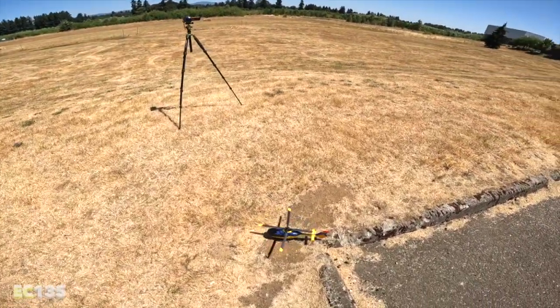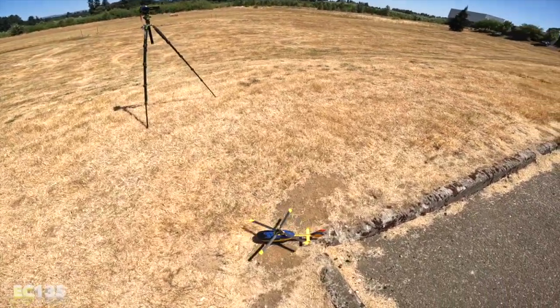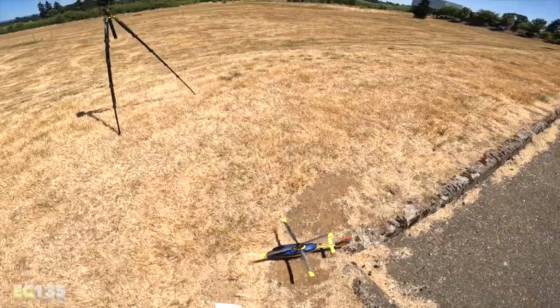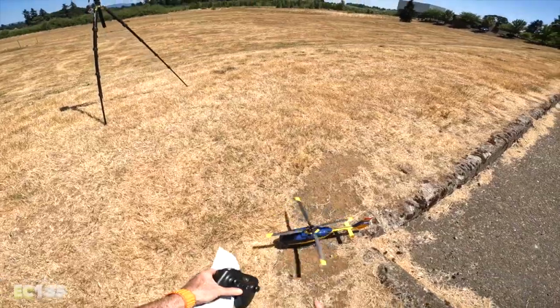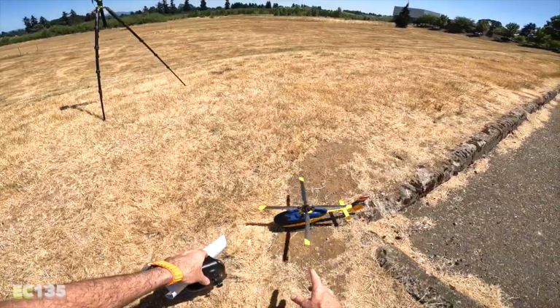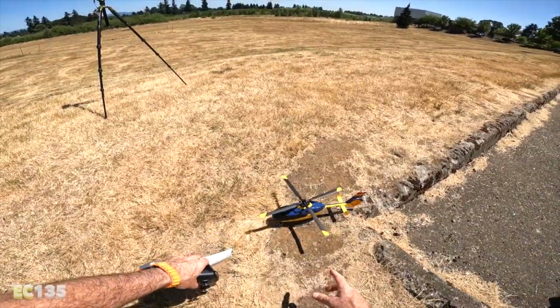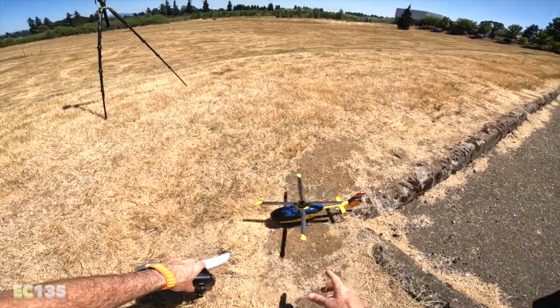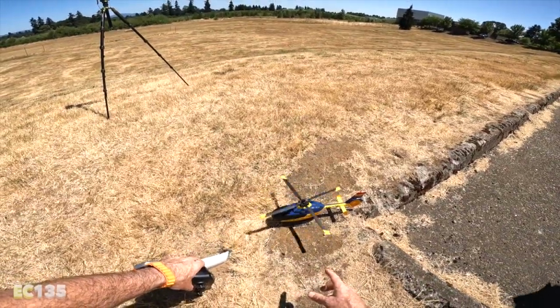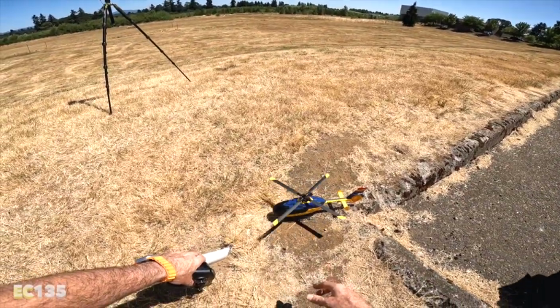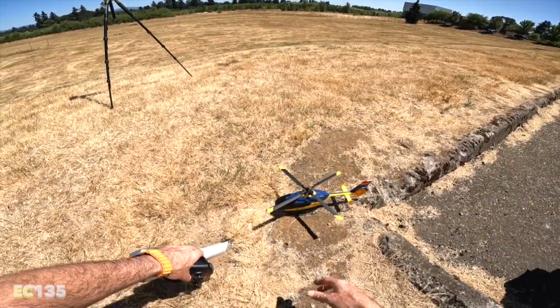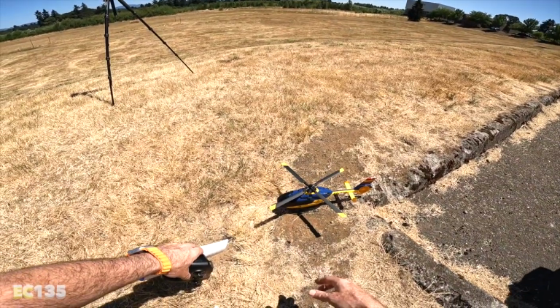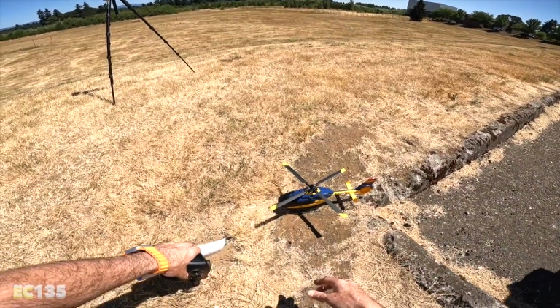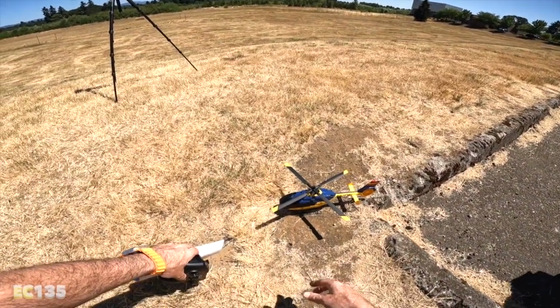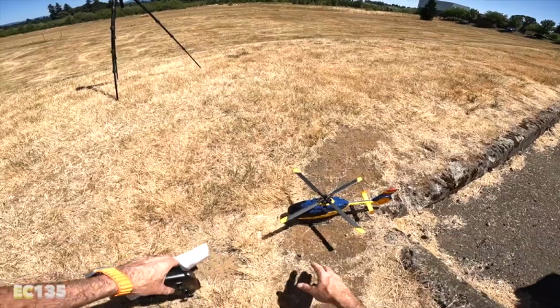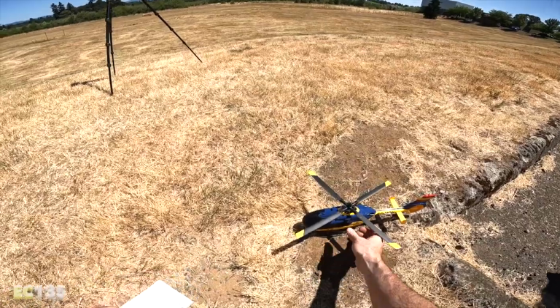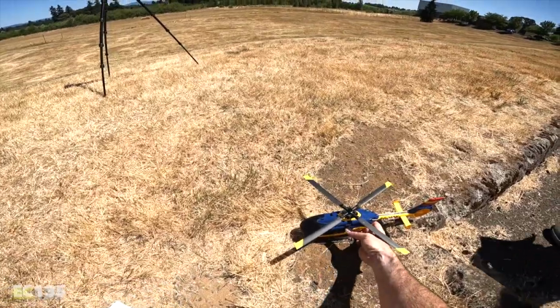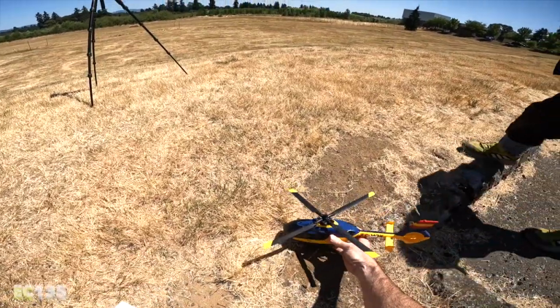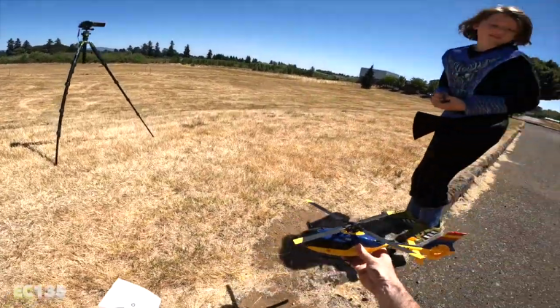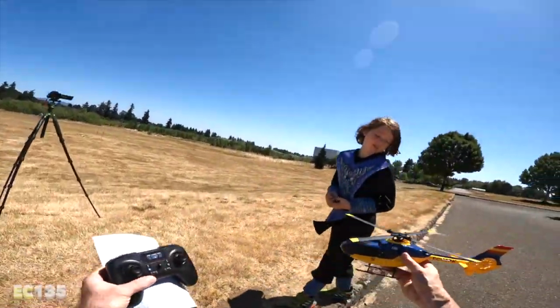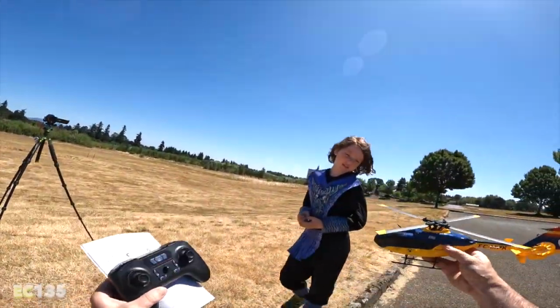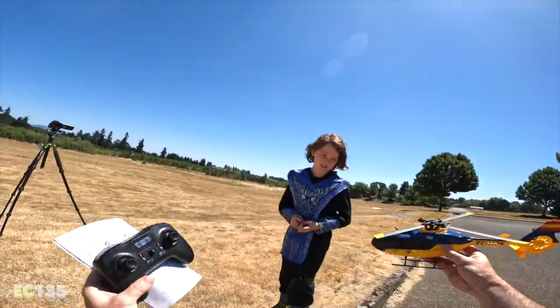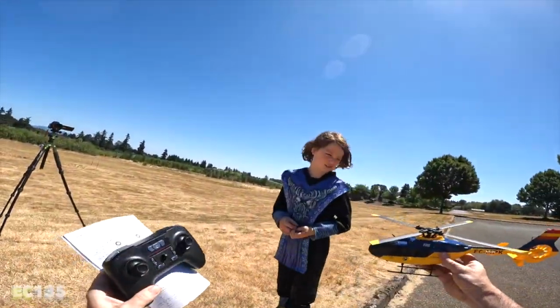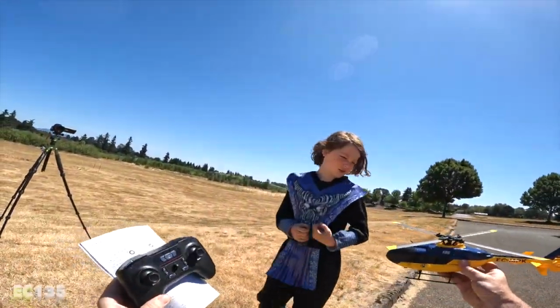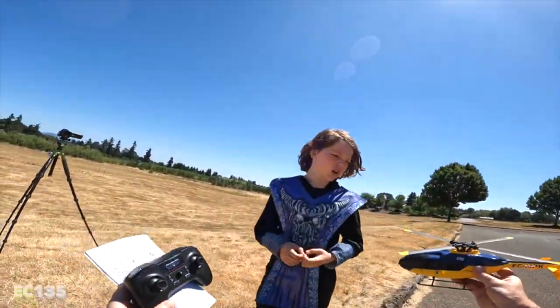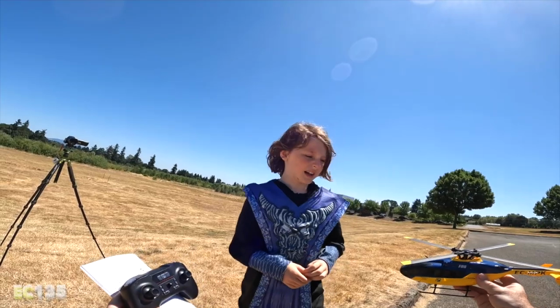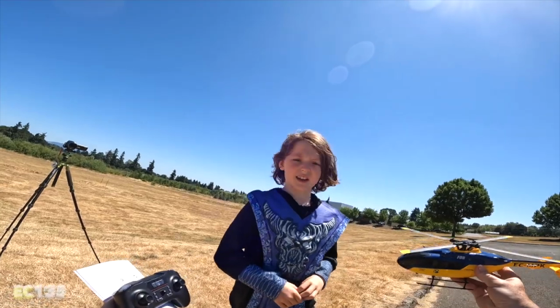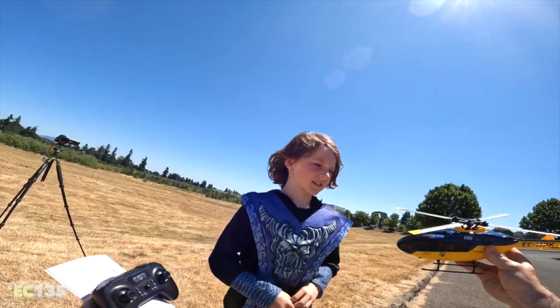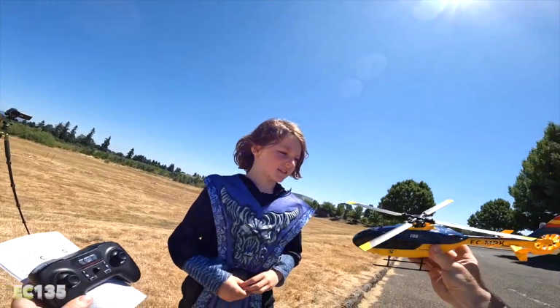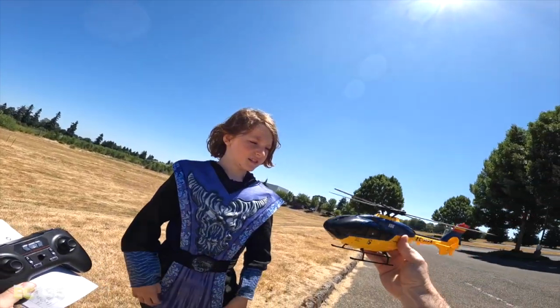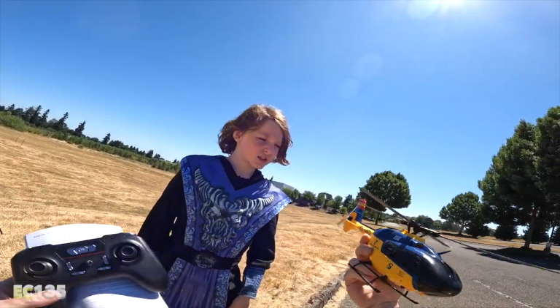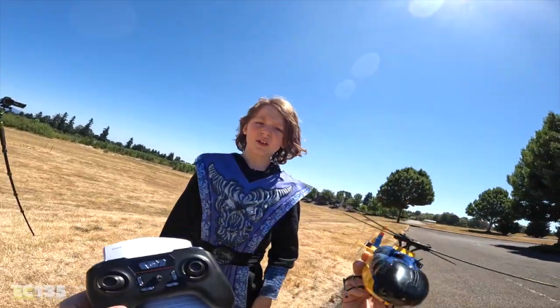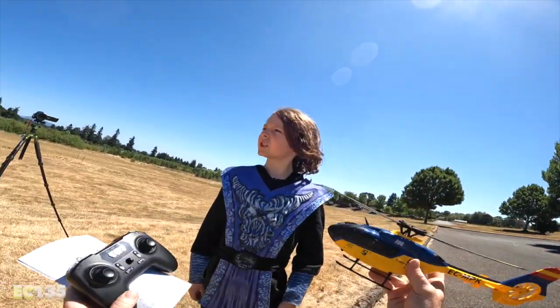Look at those rotors still going — it looks so cool. How much fun was that? Keith says it was his first time flying a helicopter and he liked it. That was awesome.